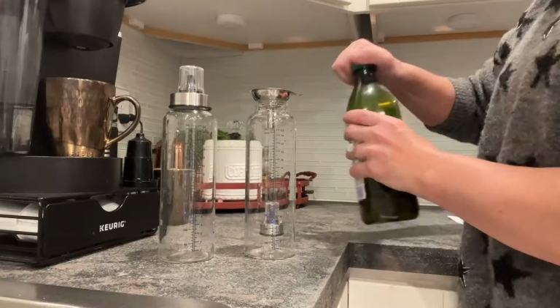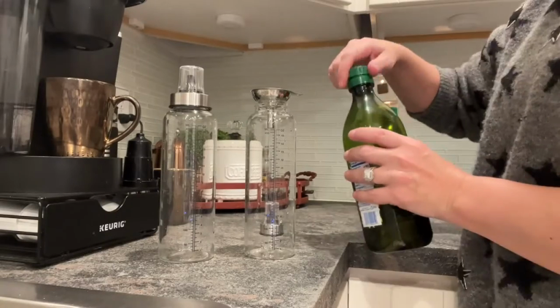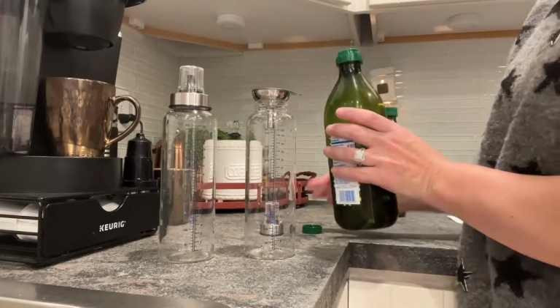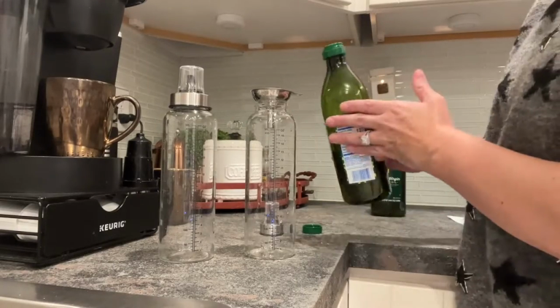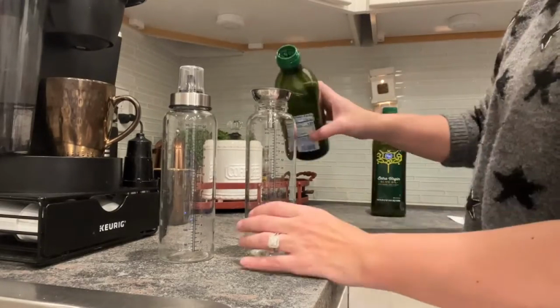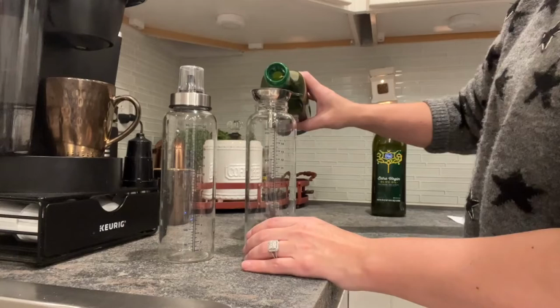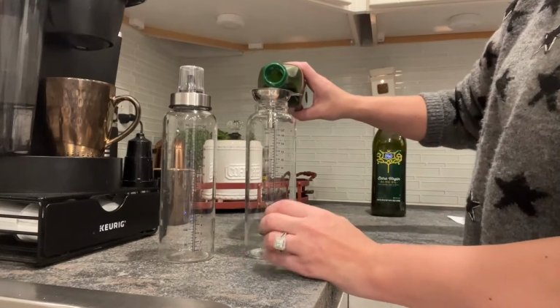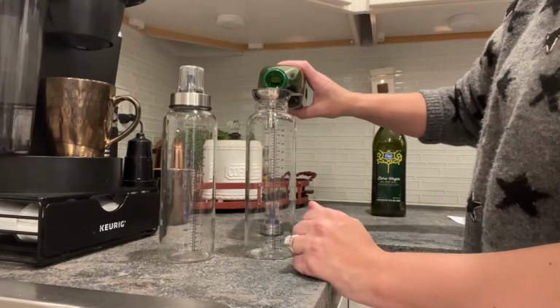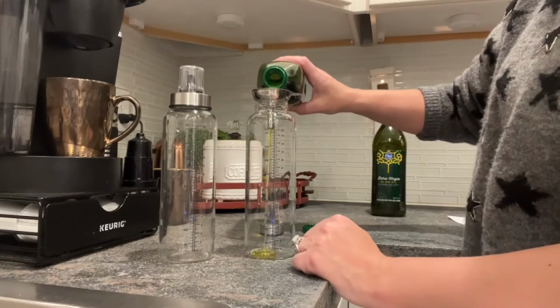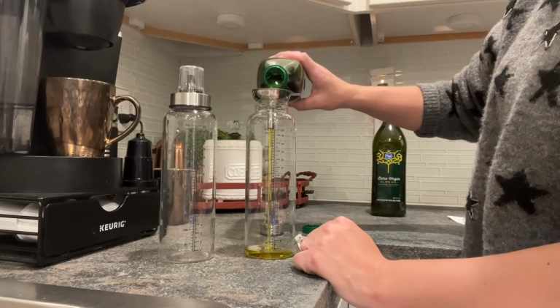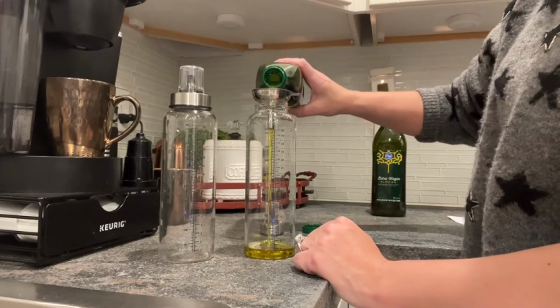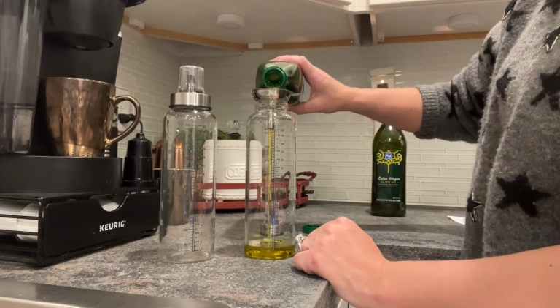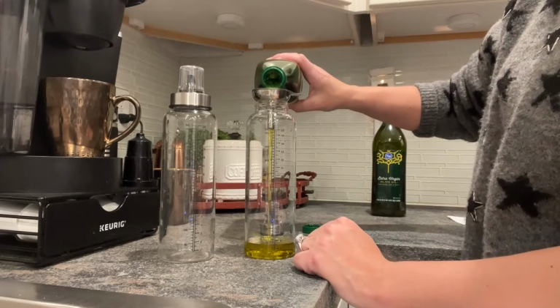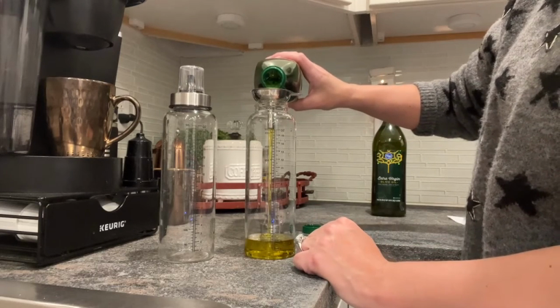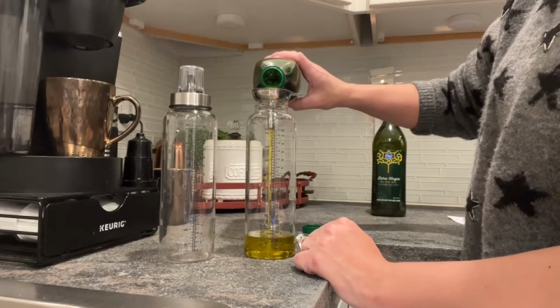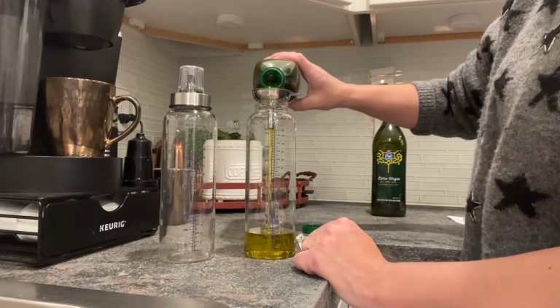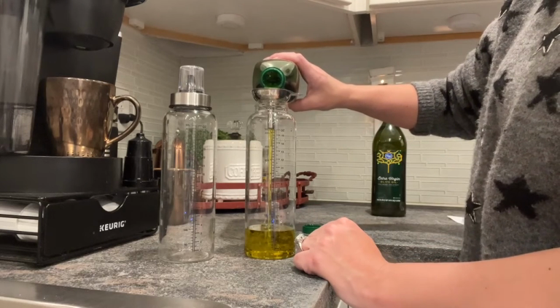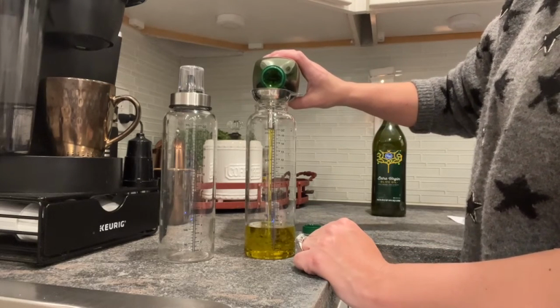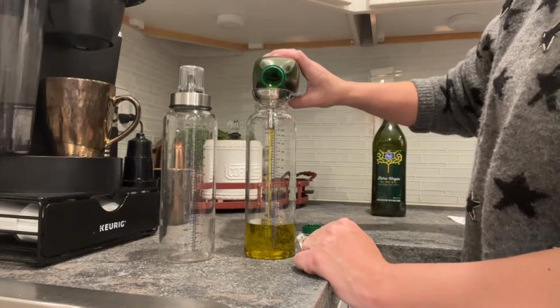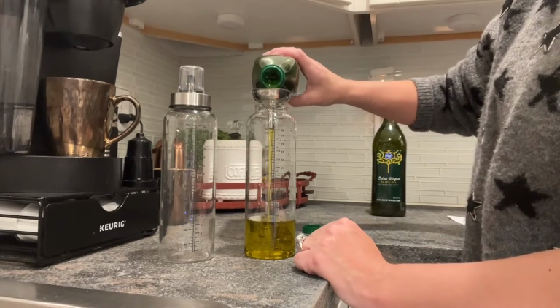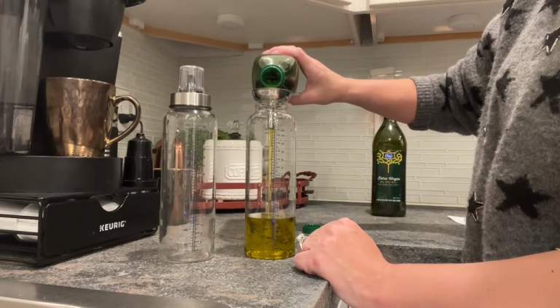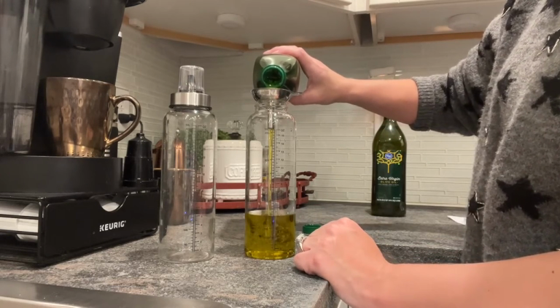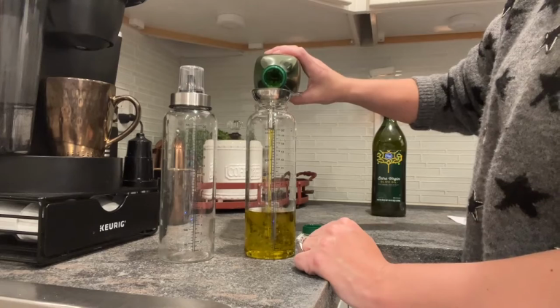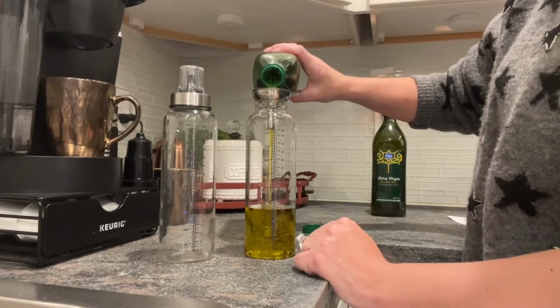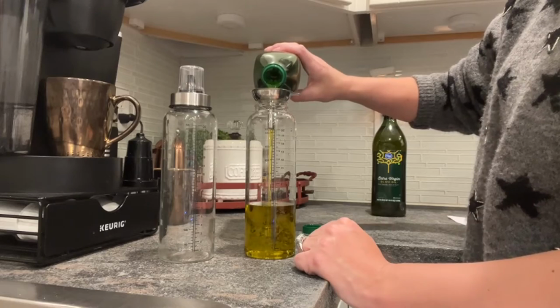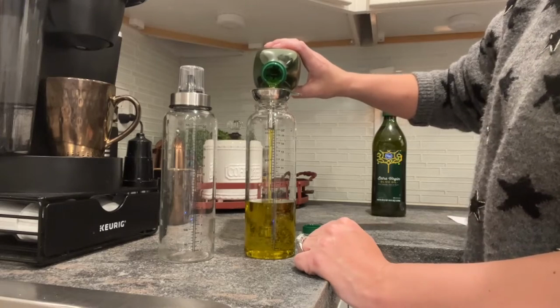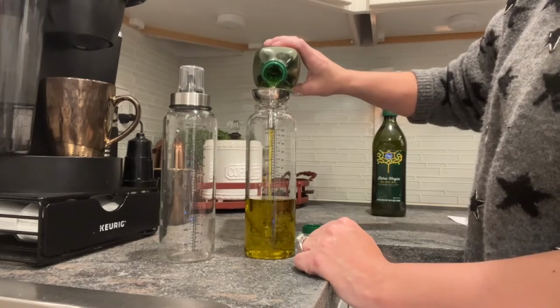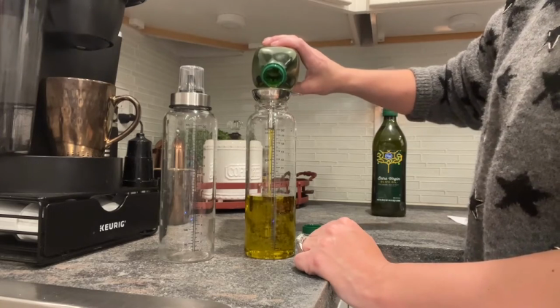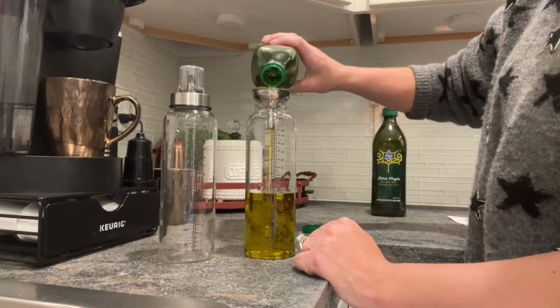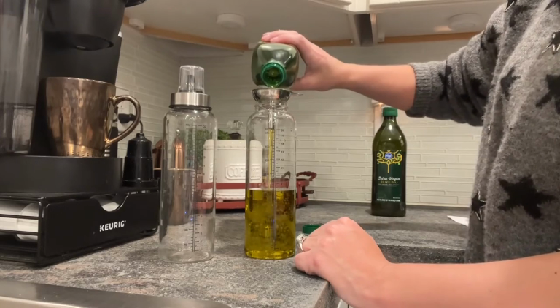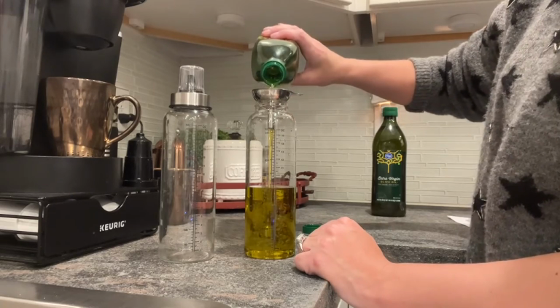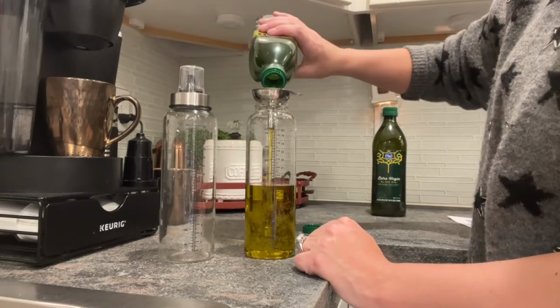Each bottle also comes with a dust cover so the top cover sealing design perfectly prevents external dust from getting in, which can keep our olive oil or vinegar lasting longer and fresher.